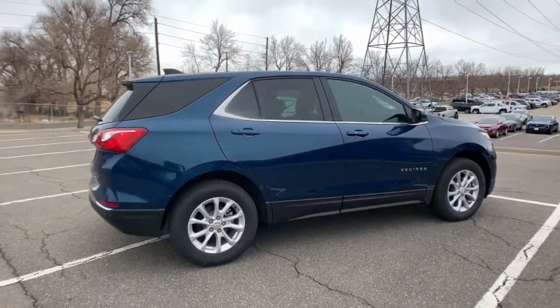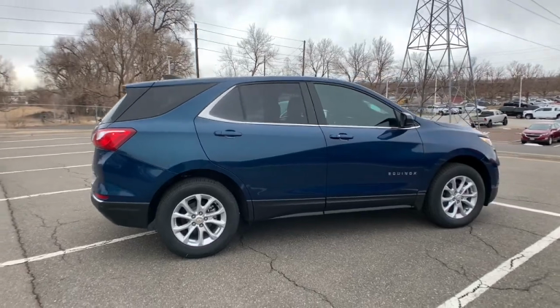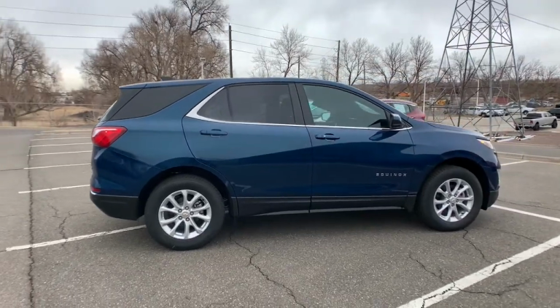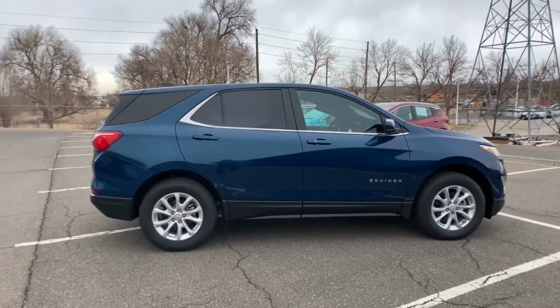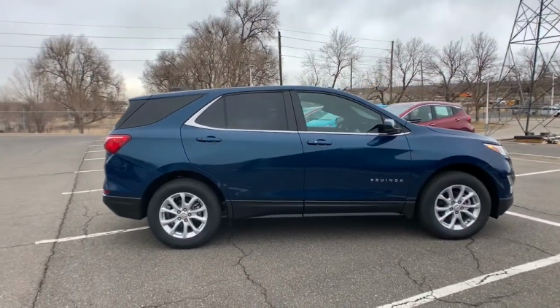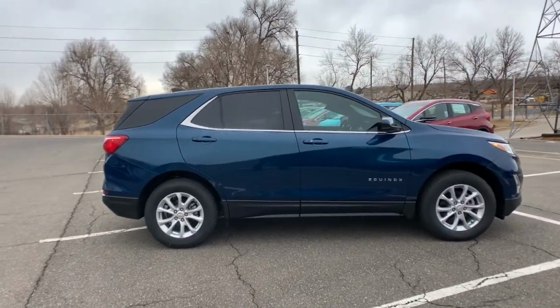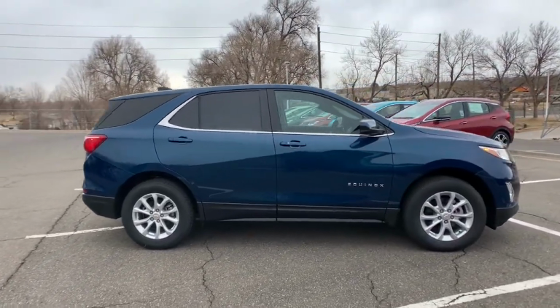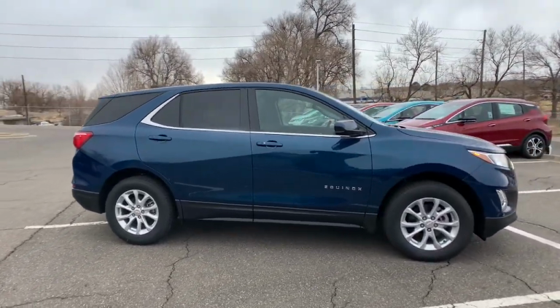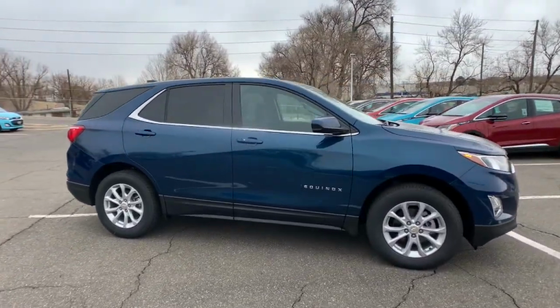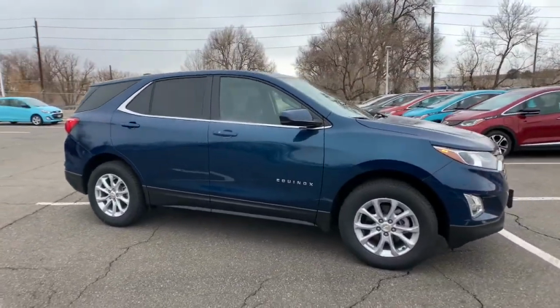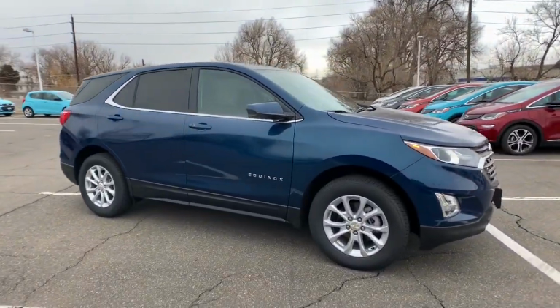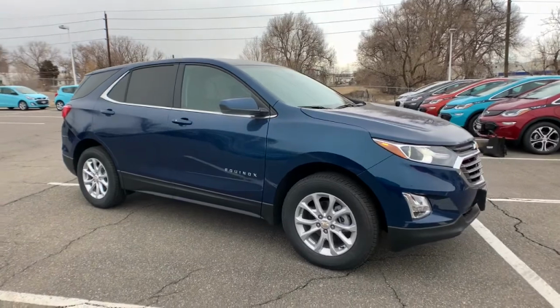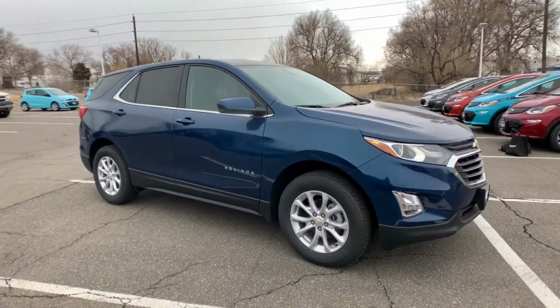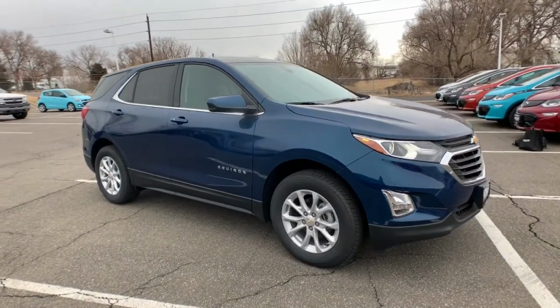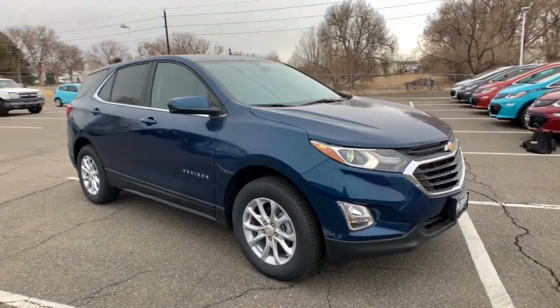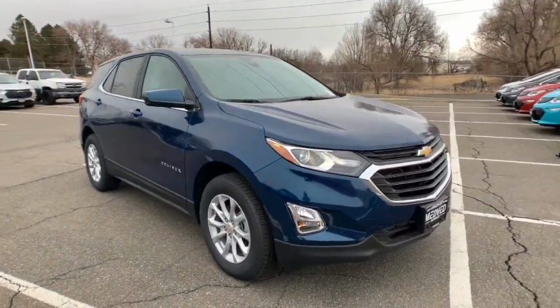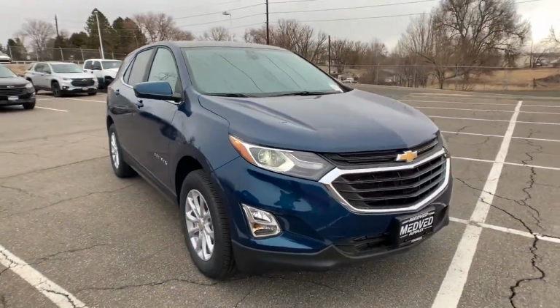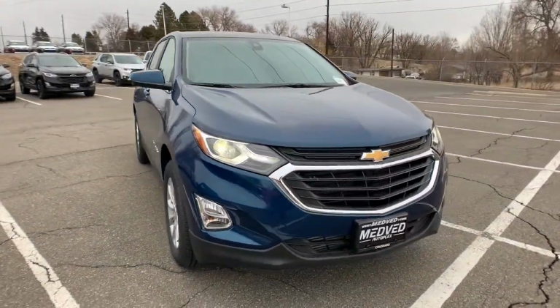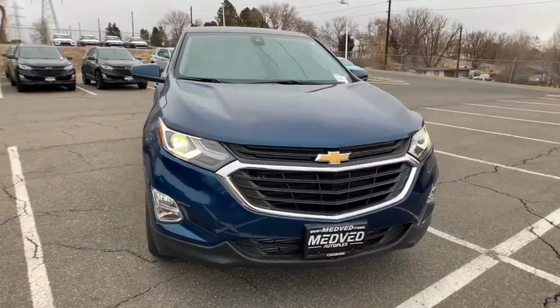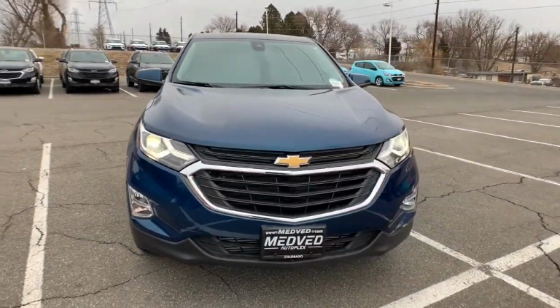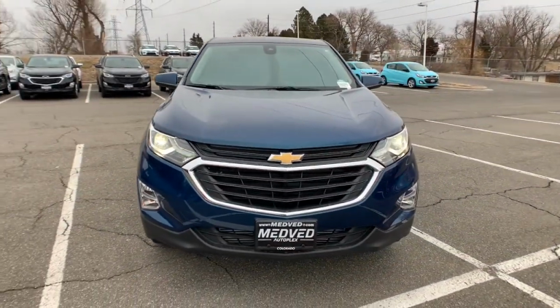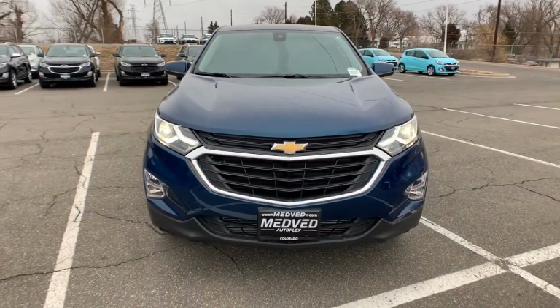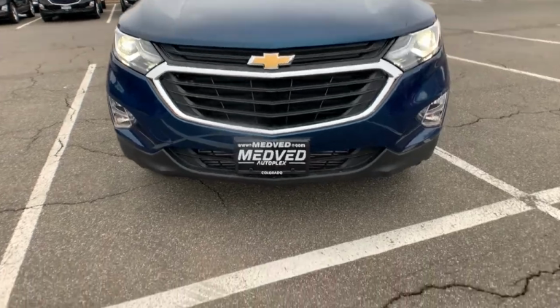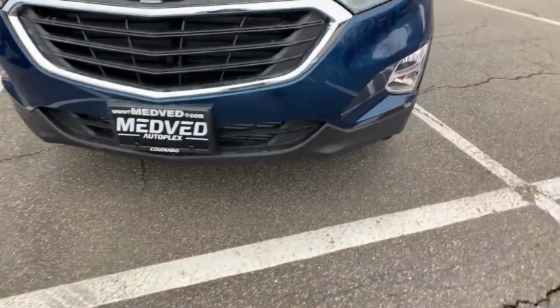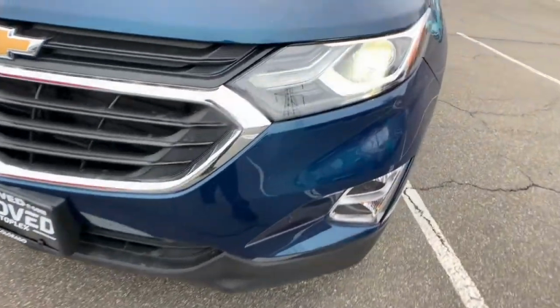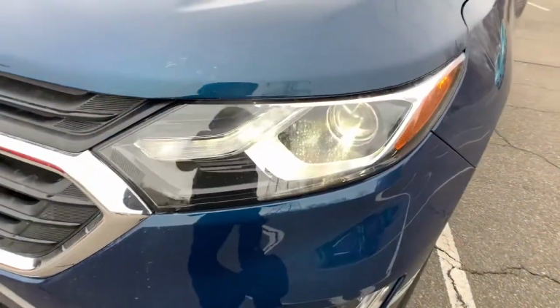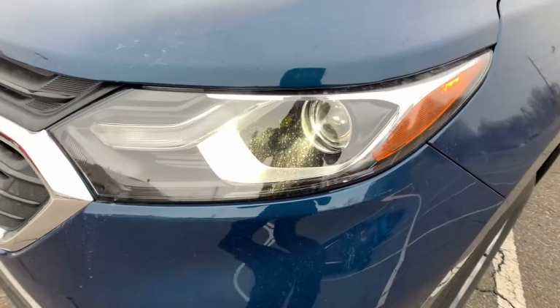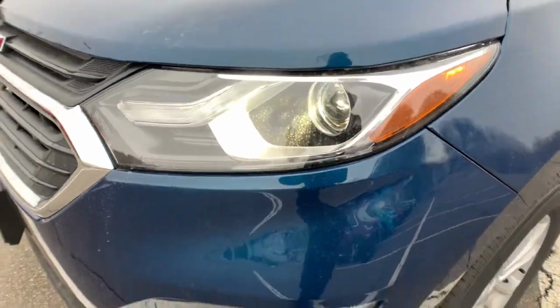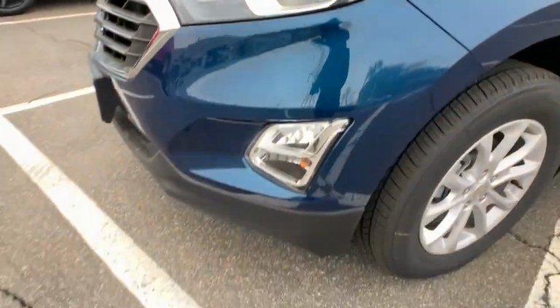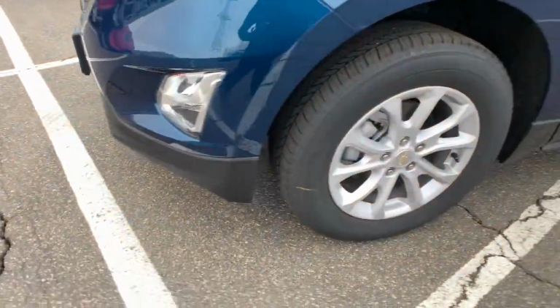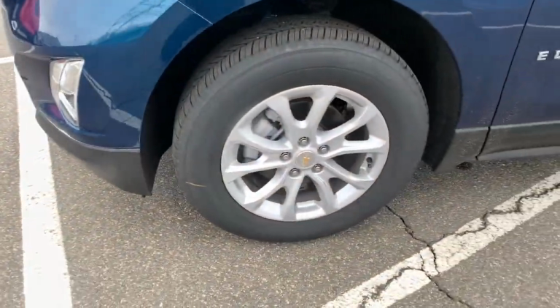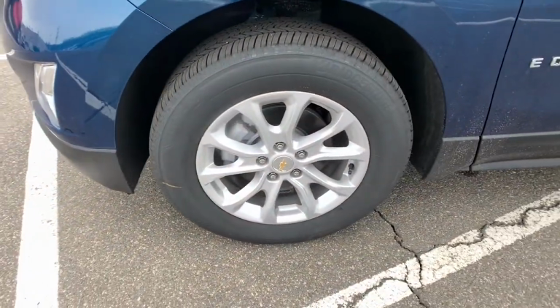Aluminum wheels, electronic stability control, trip computer, bucket seats, power windows, four-wheel disc brakes, power steering — practical and functional meets stylish and comfortable in the Equinox. Take a test drive today.